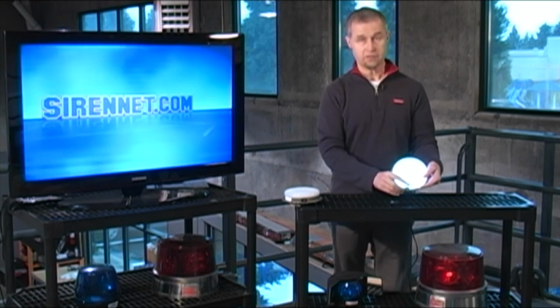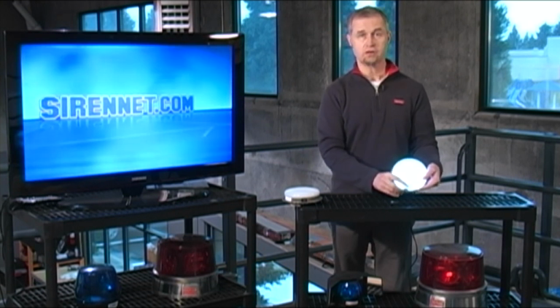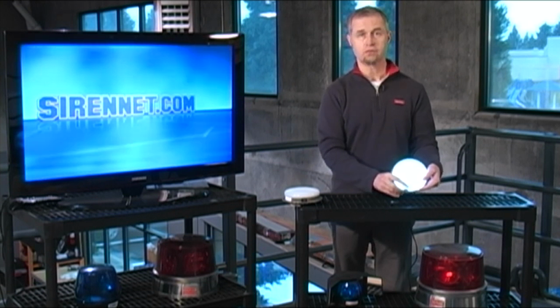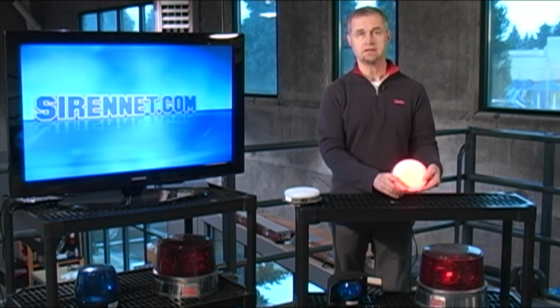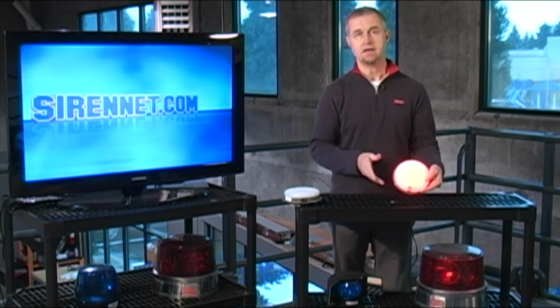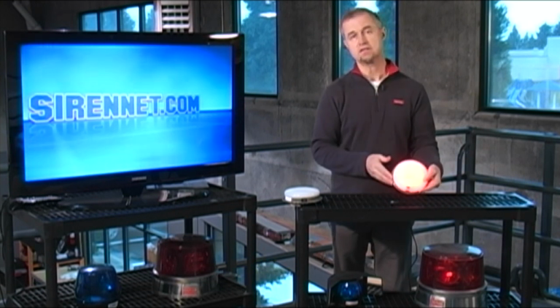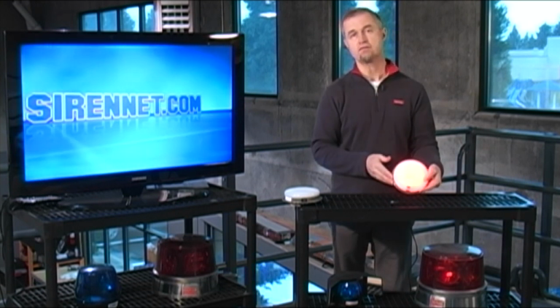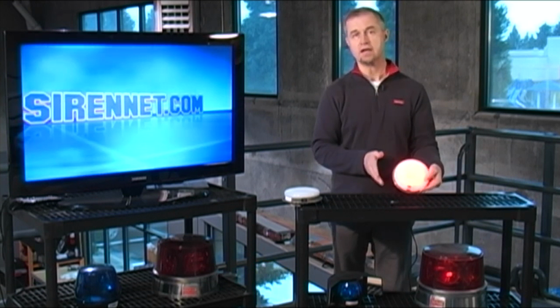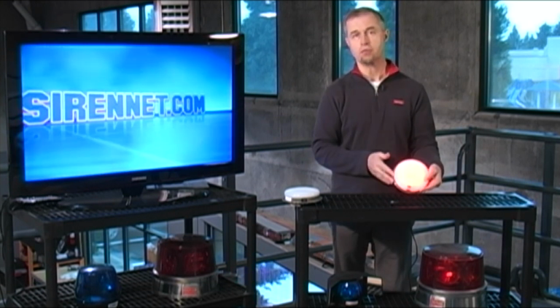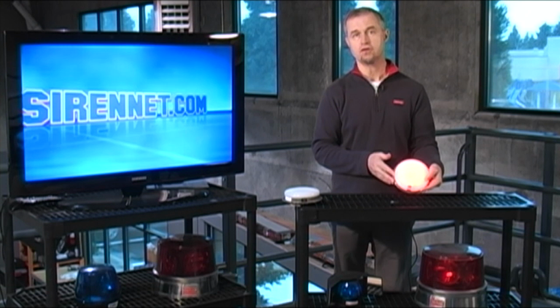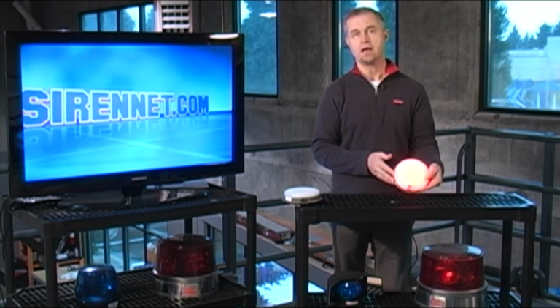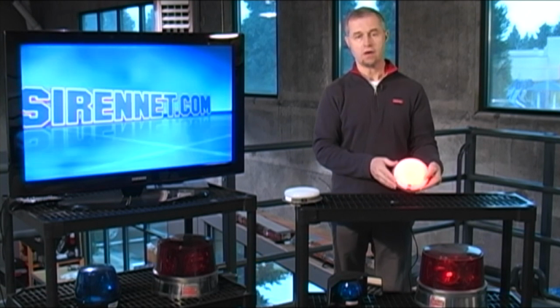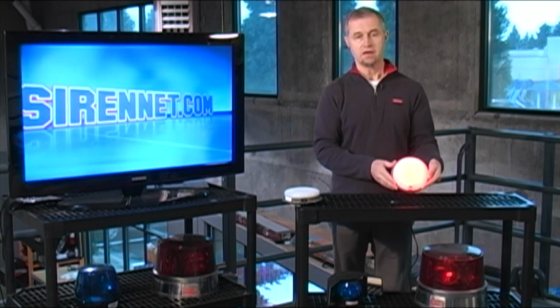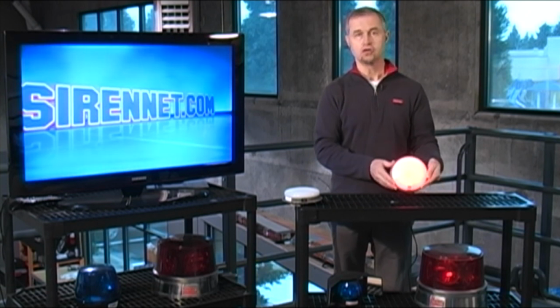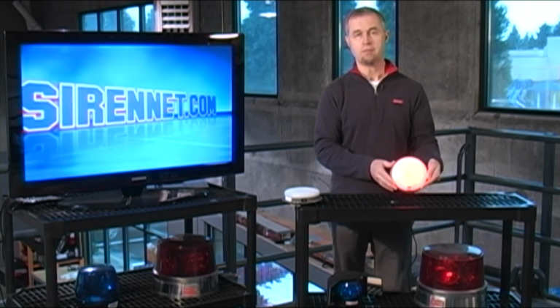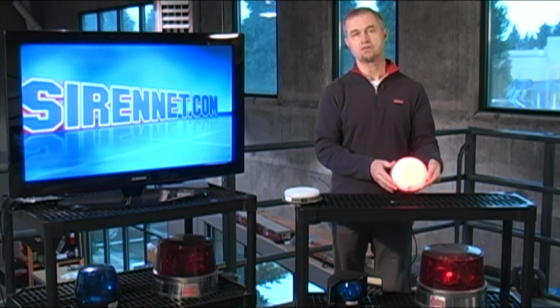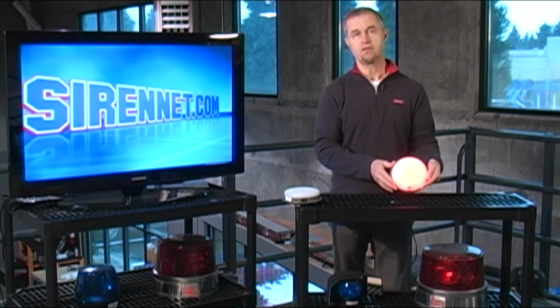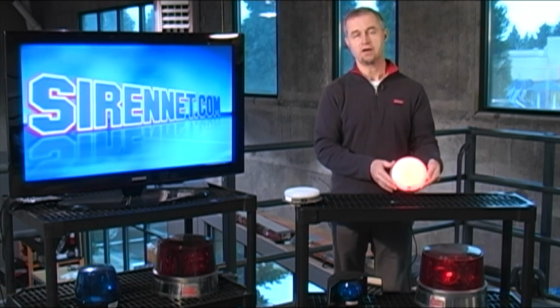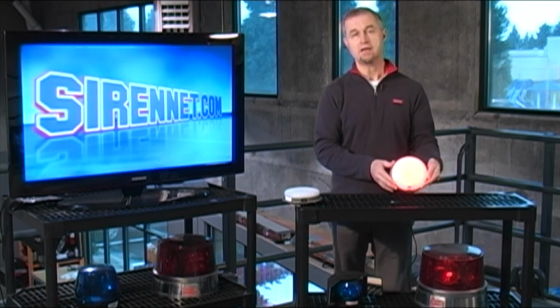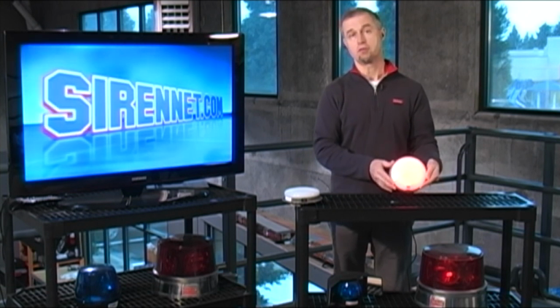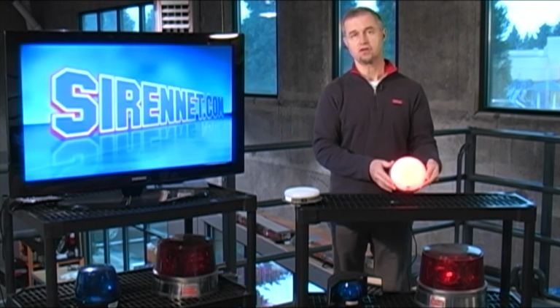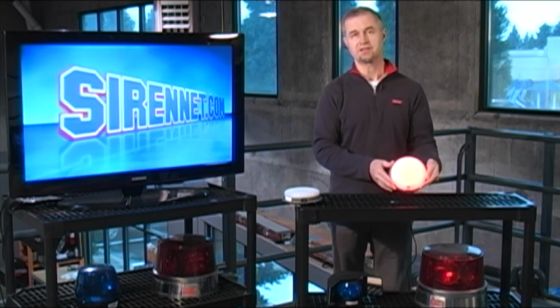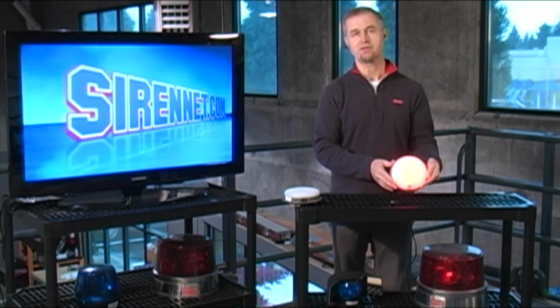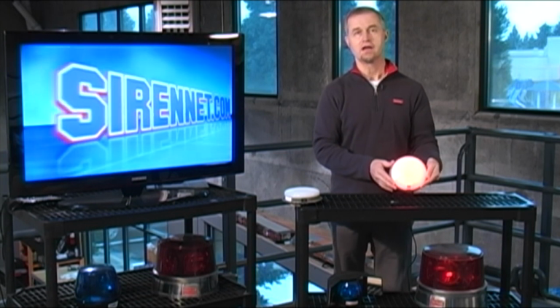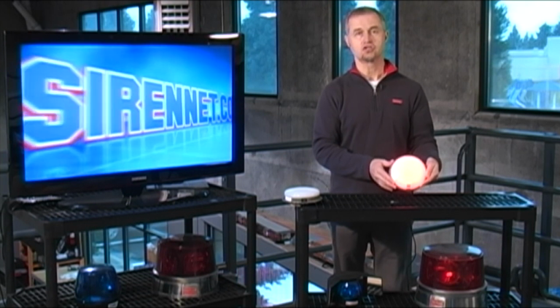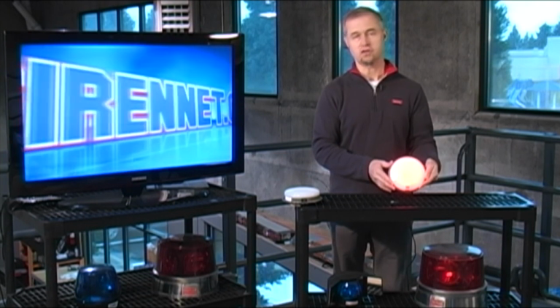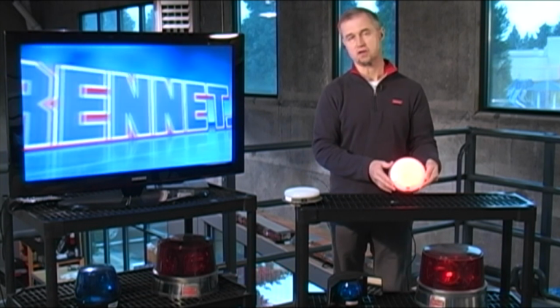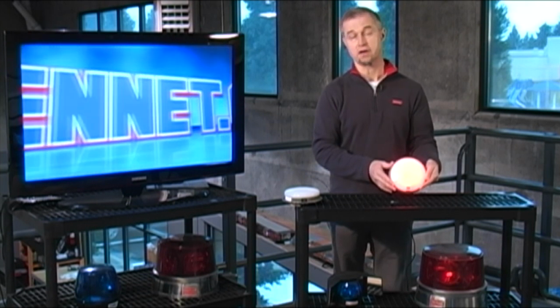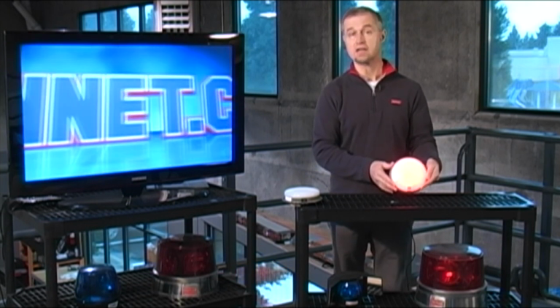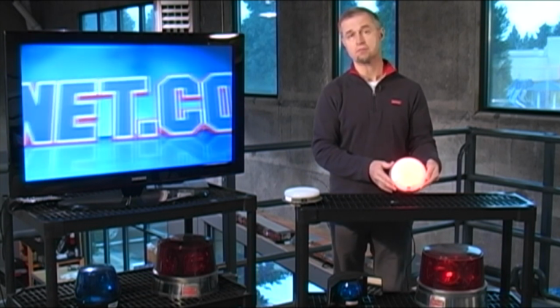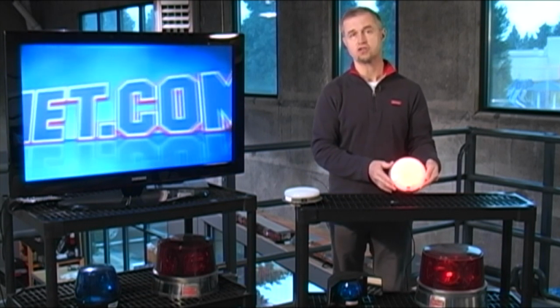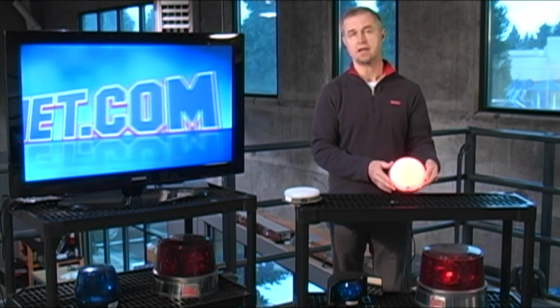I'm going to switch it over now to red. And you can see from a nighttime point of view, you have a good amount of visibility even in the bright studio lights that we have here showing you this particular product. So it's definitely something worth checking out.